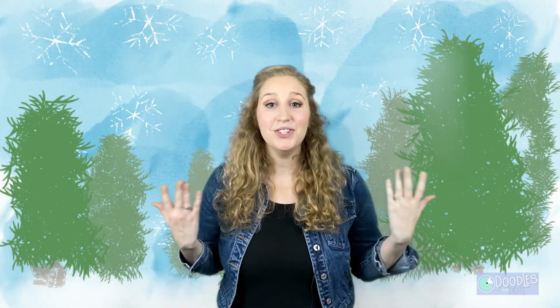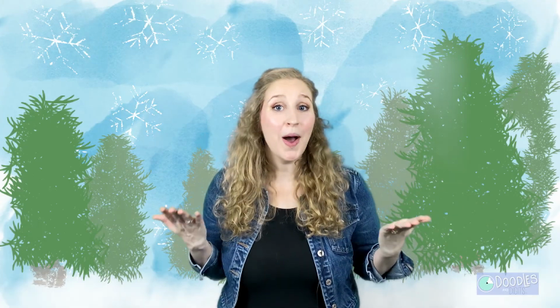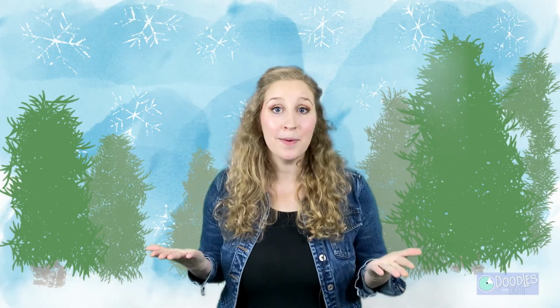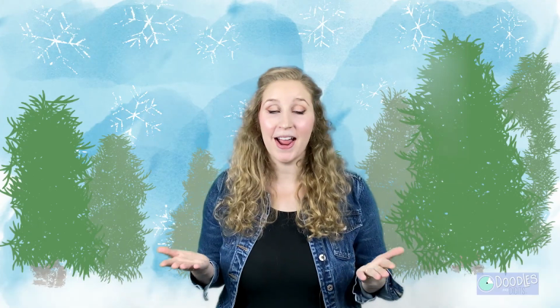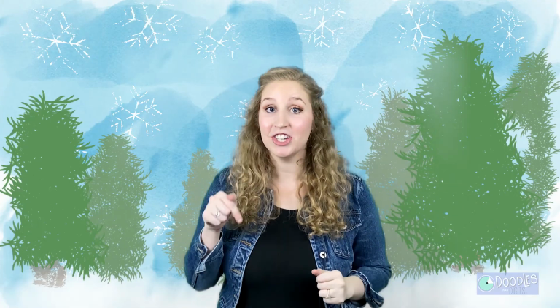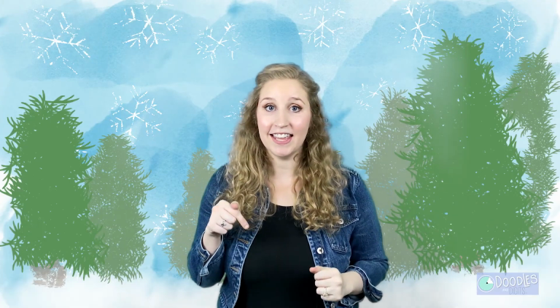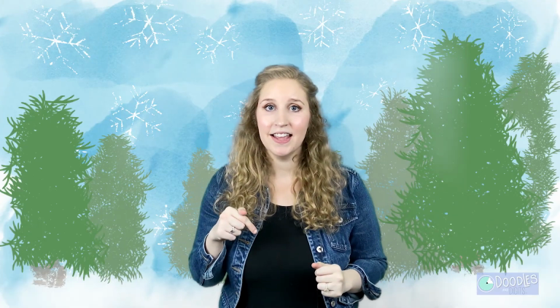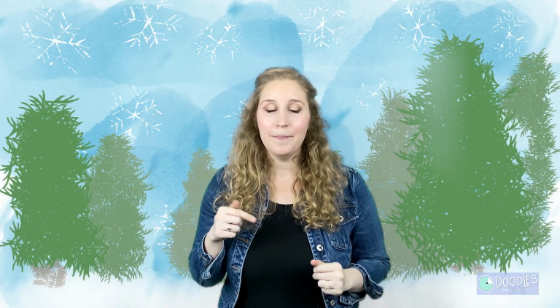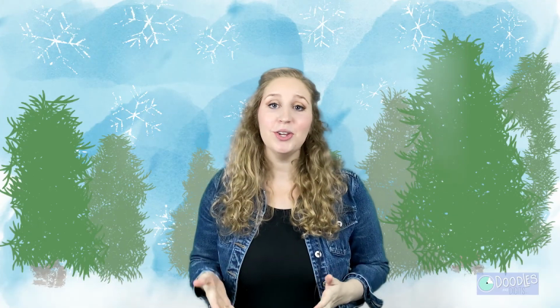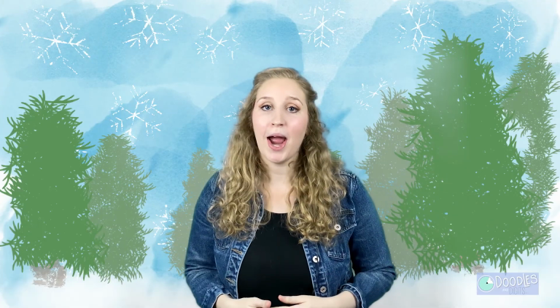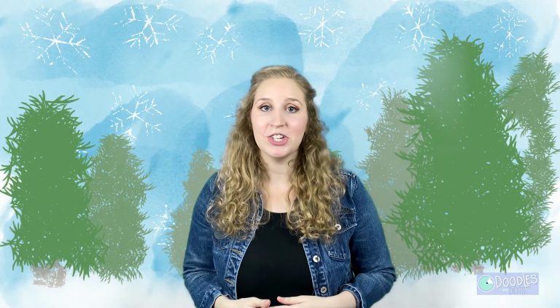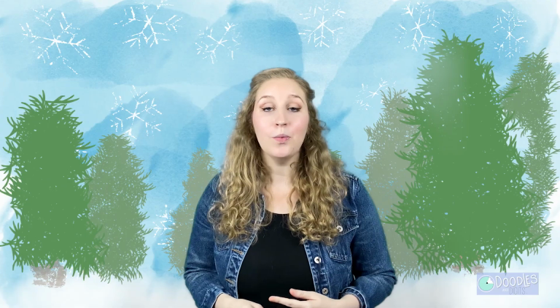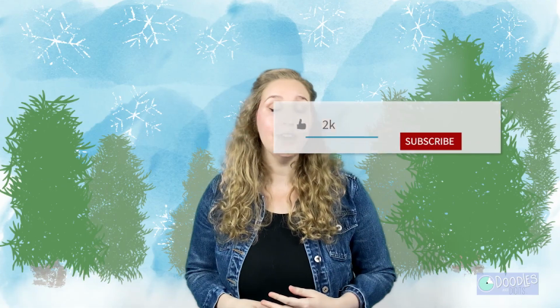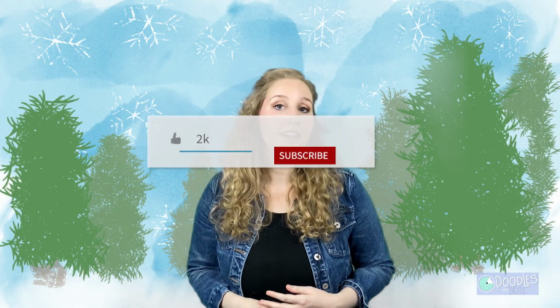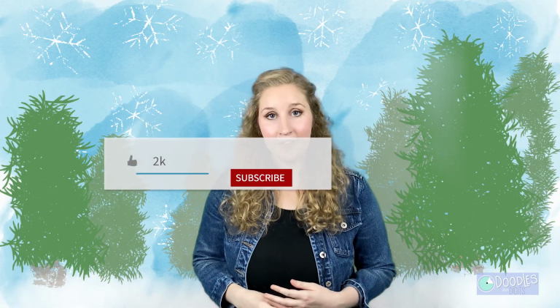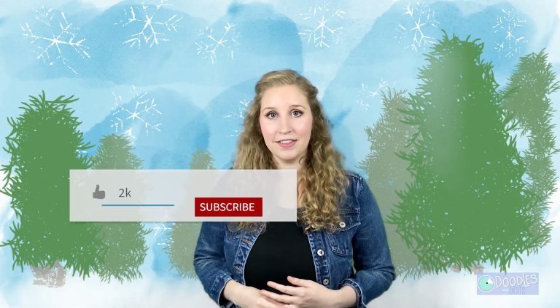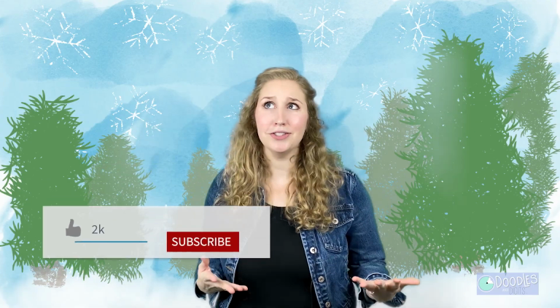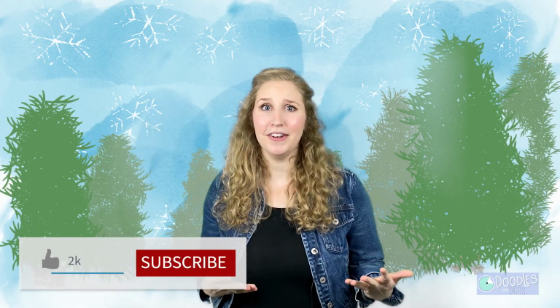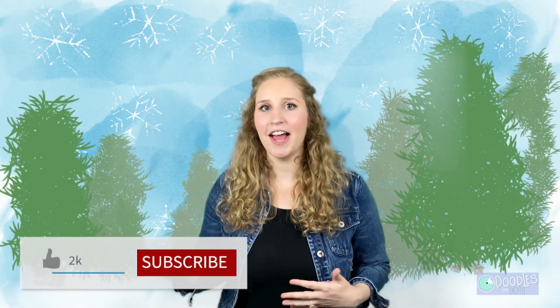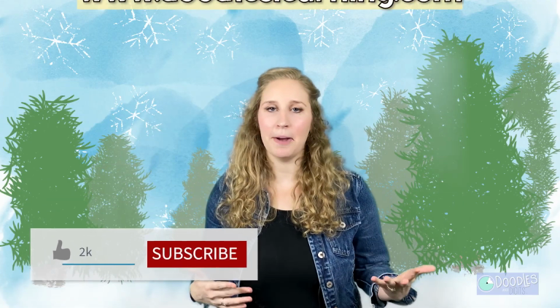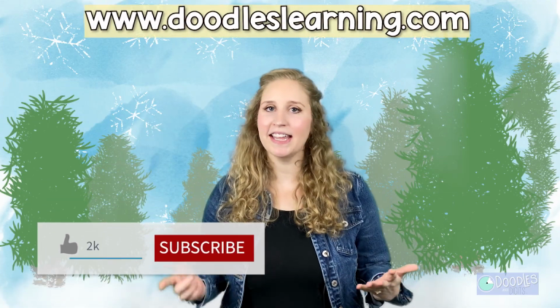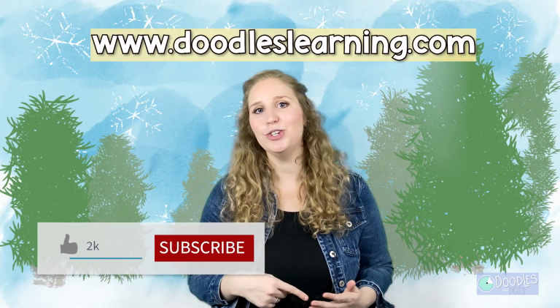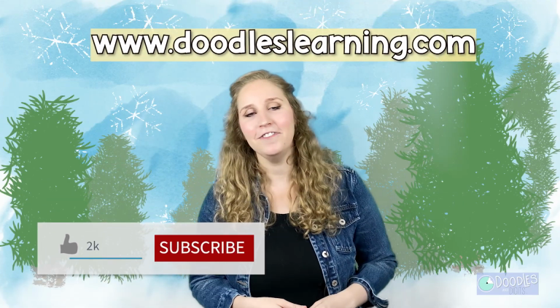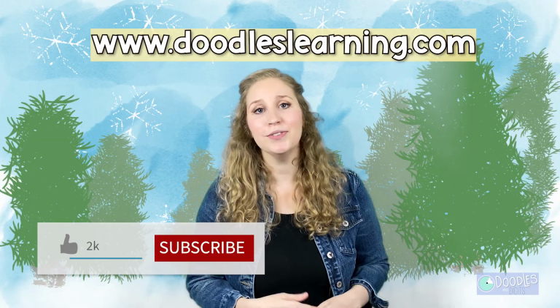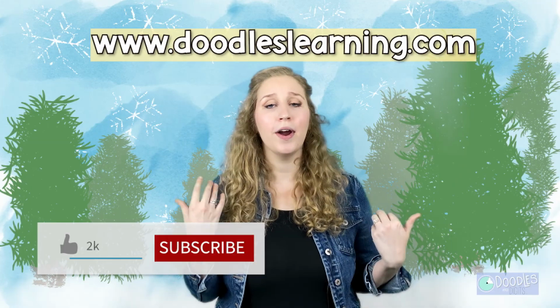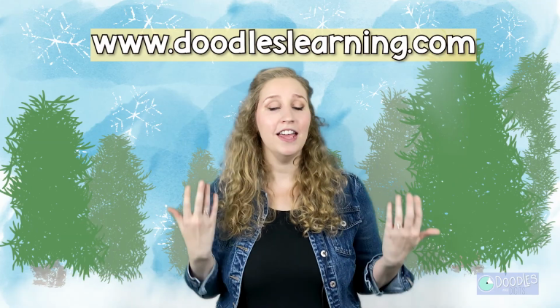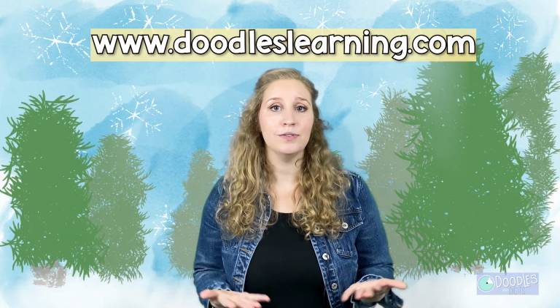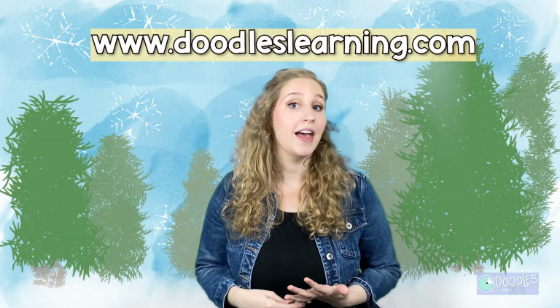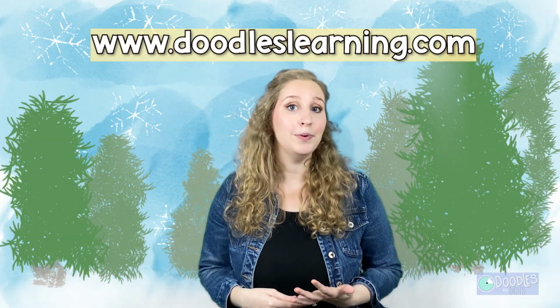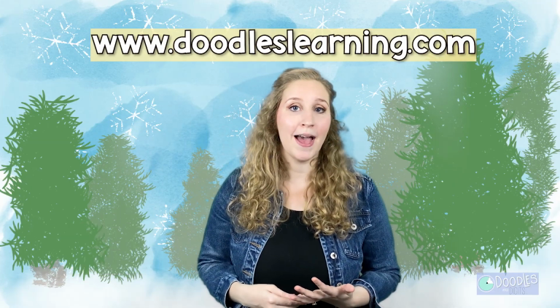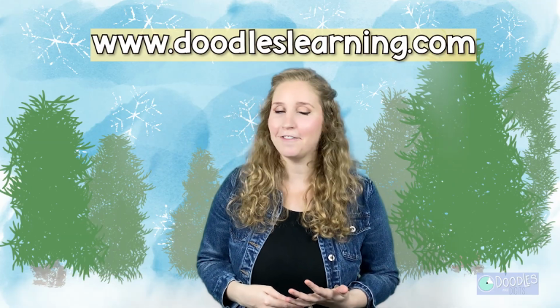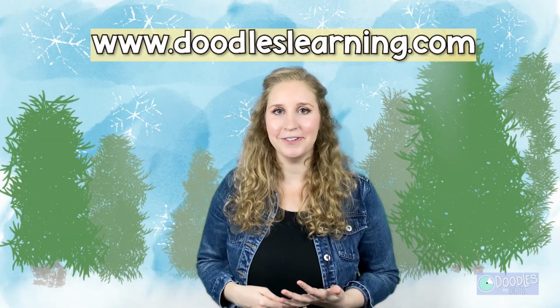Do you want more math crafts just like this? Make sure you subscribe to this channel — we put out new videos every month. We also have videos on other topics like how-to math videos and interviews with people about how they use math every single day.